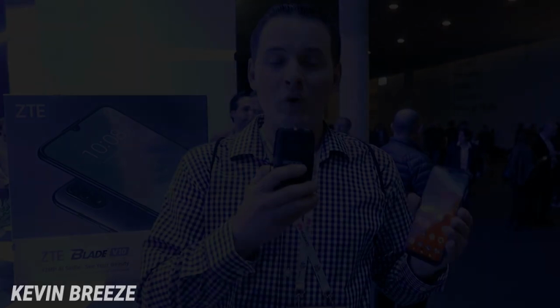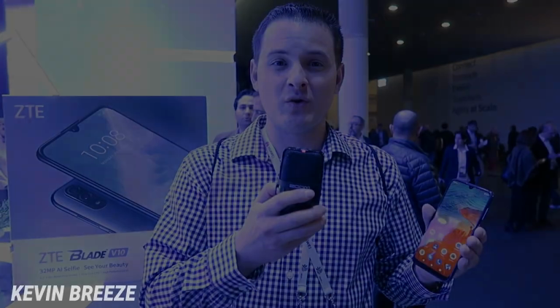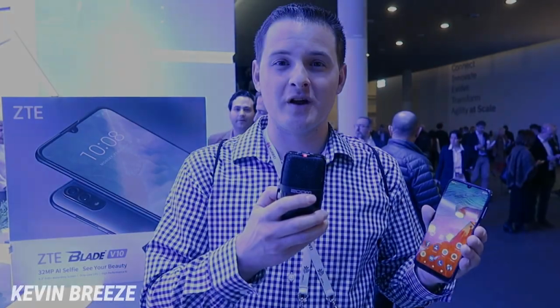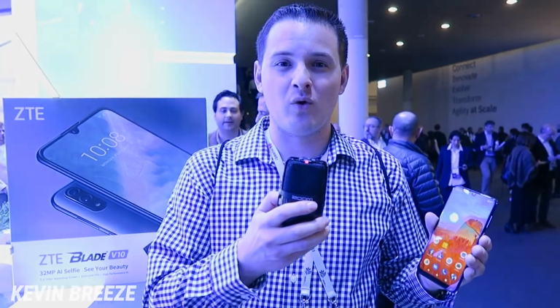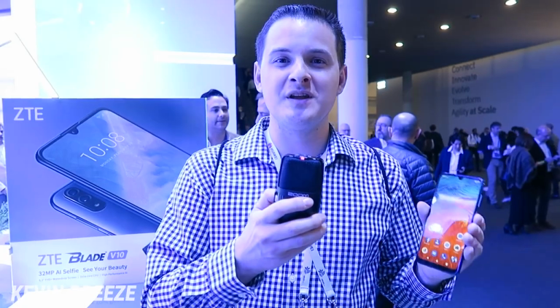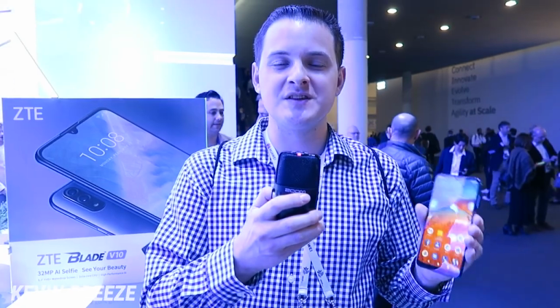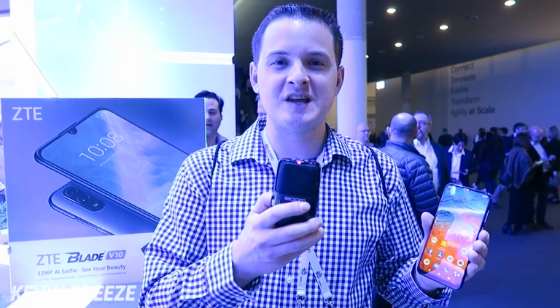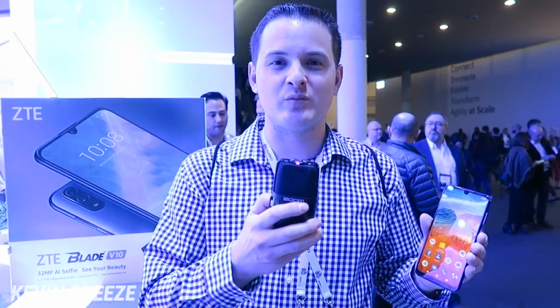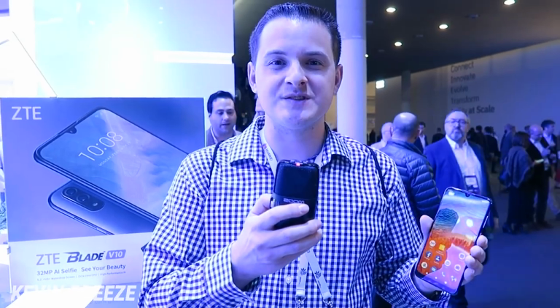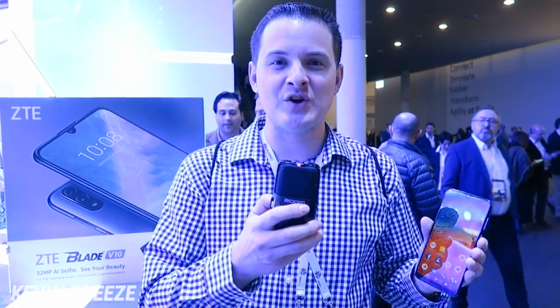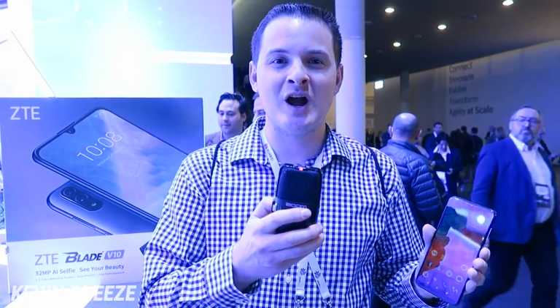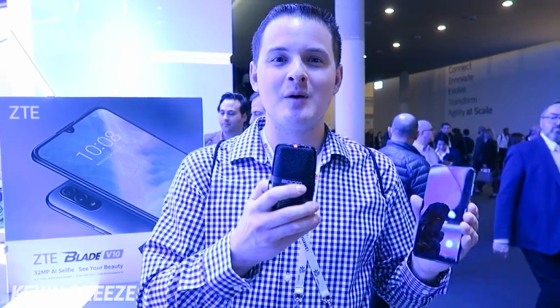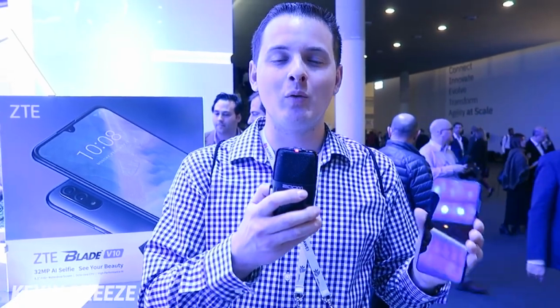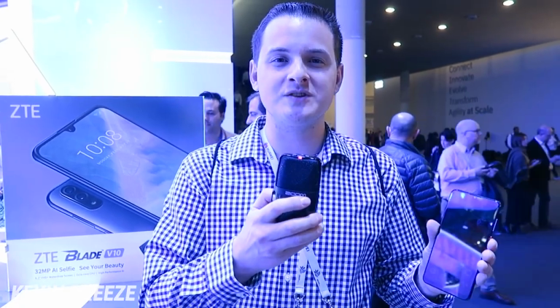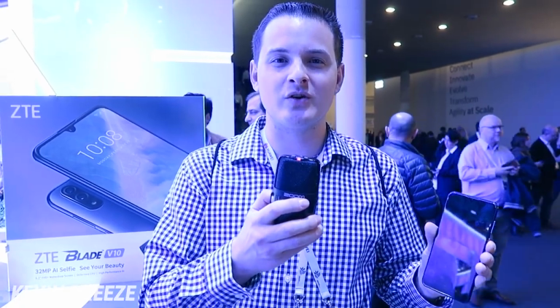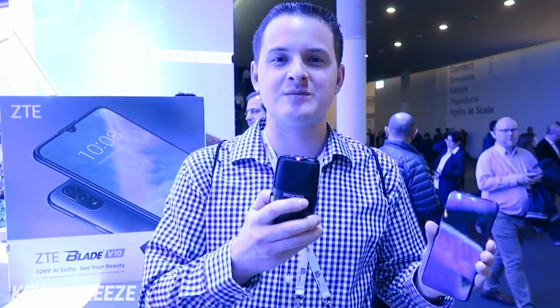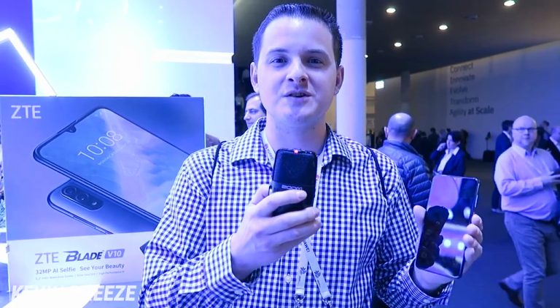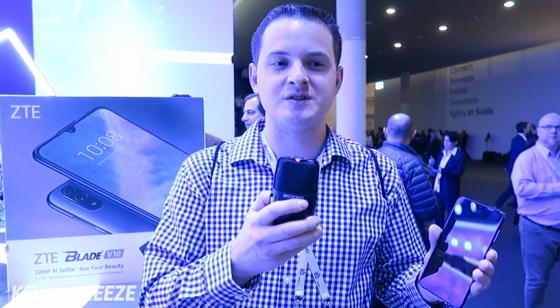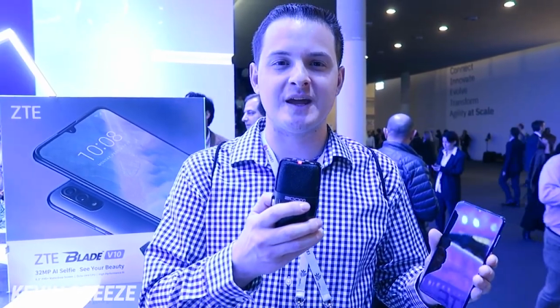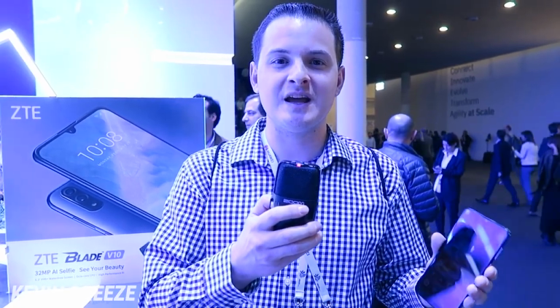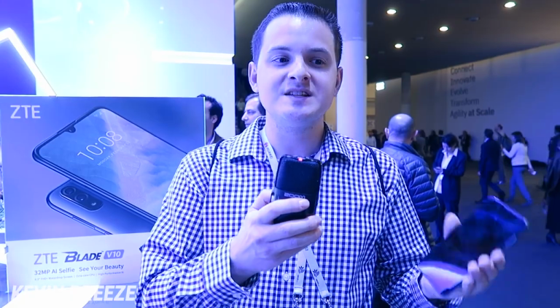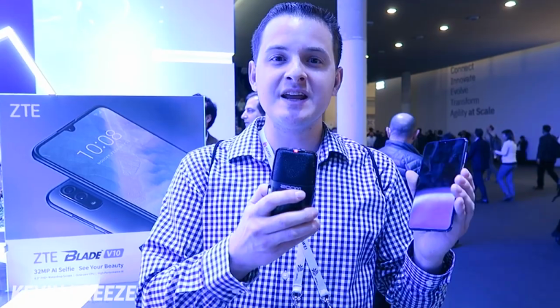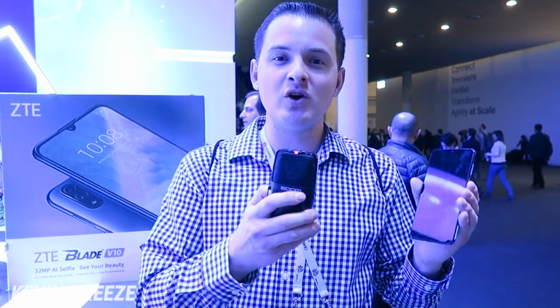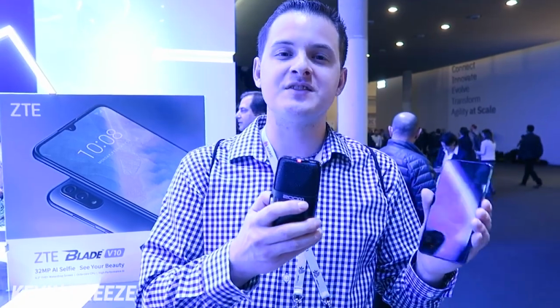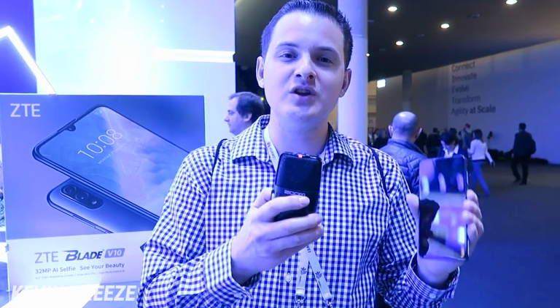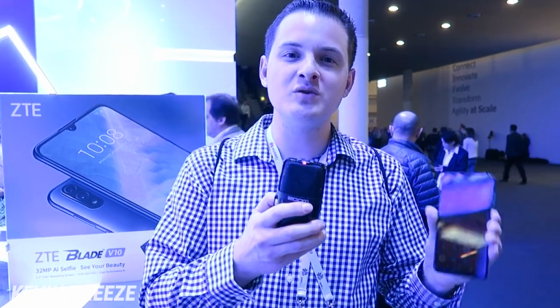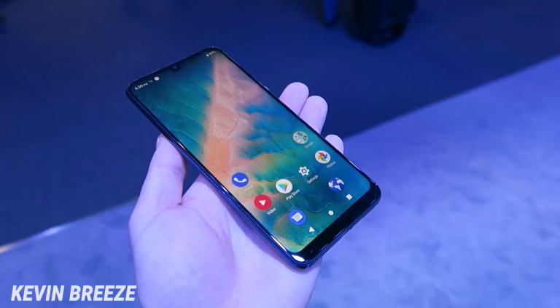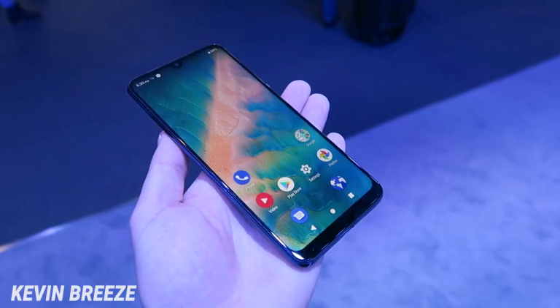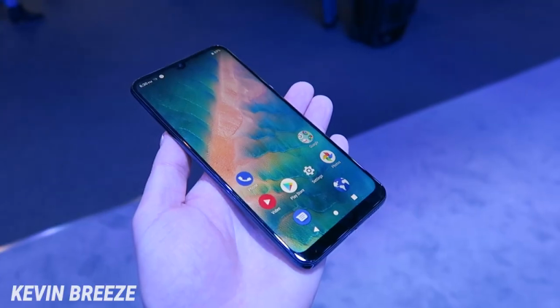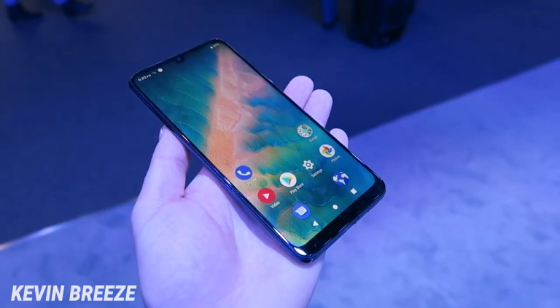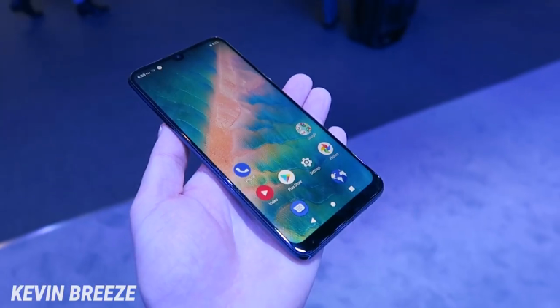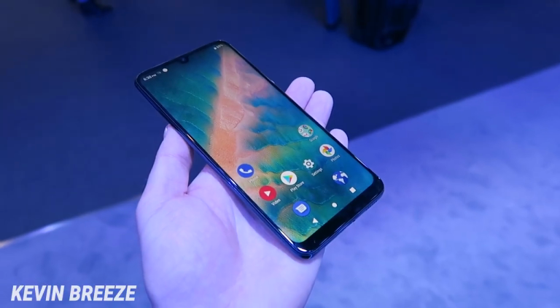What's going on everyone? This is Kevin Breeze here. I'm at Mobile World Congress in Barcelona, Spain, taking a look at the new ZTE Blade V10.